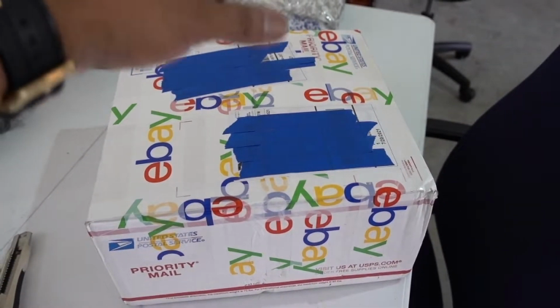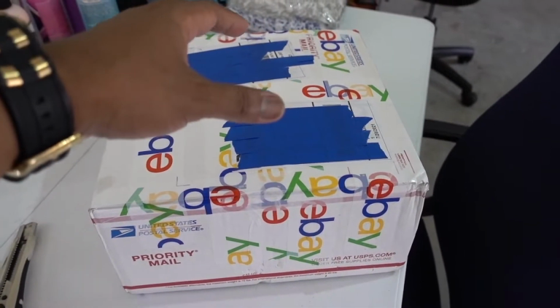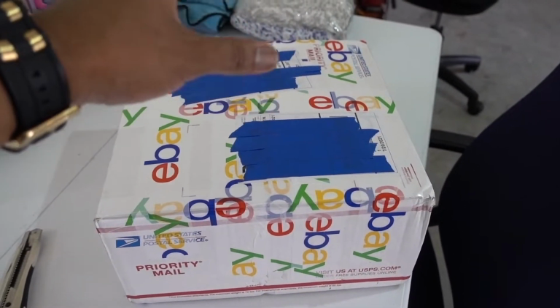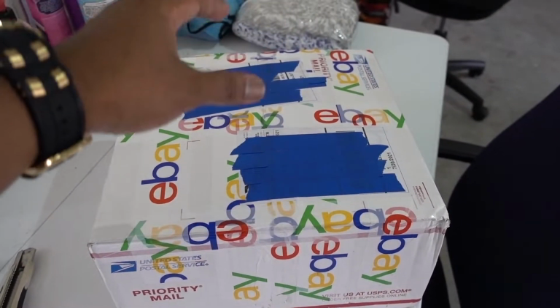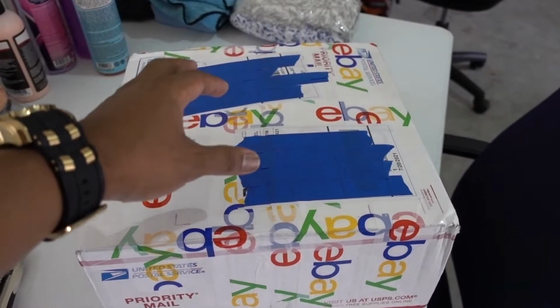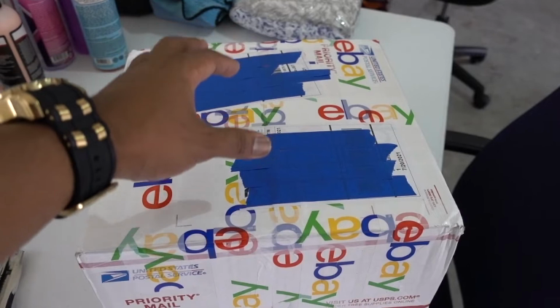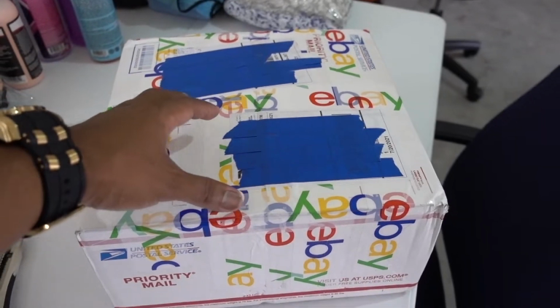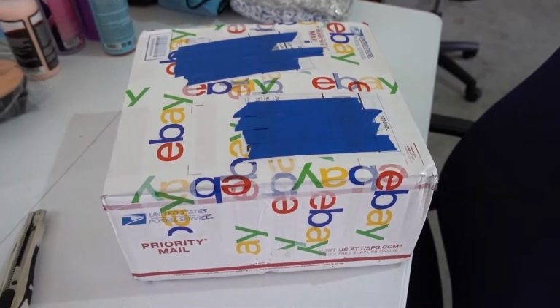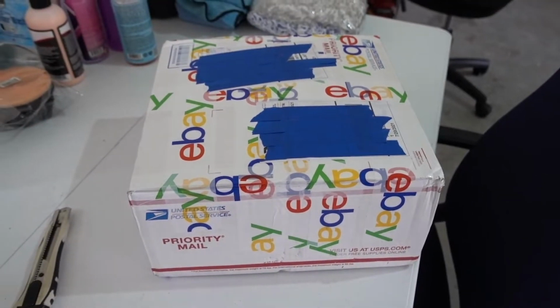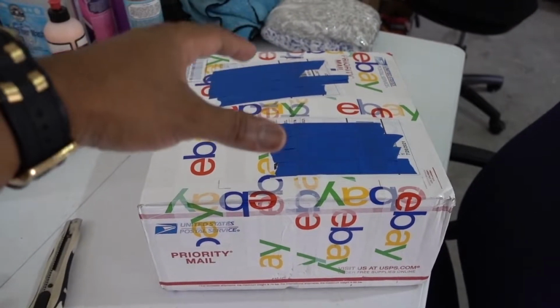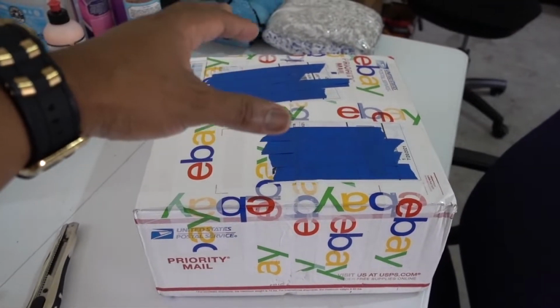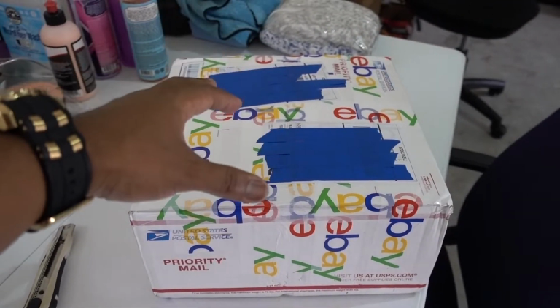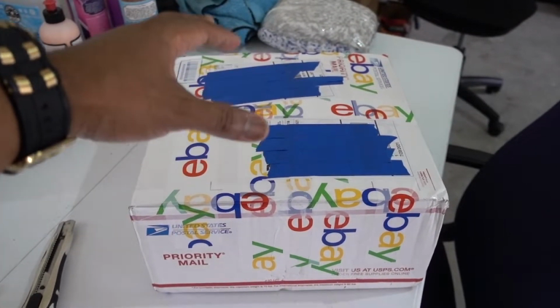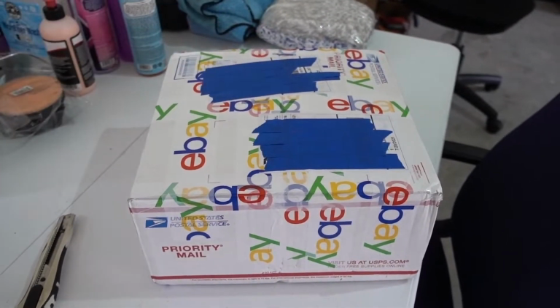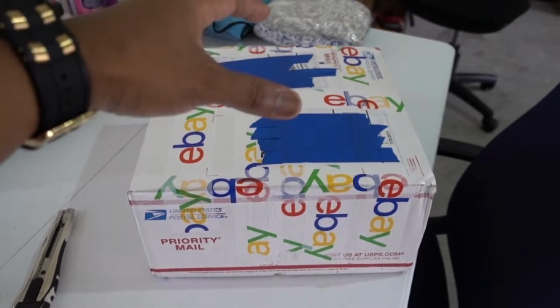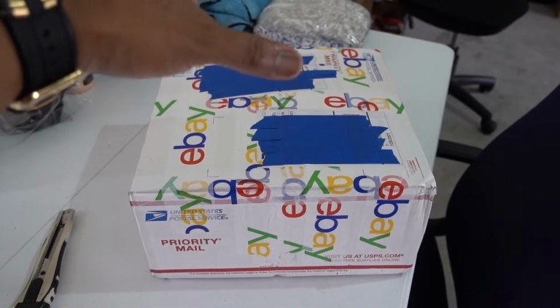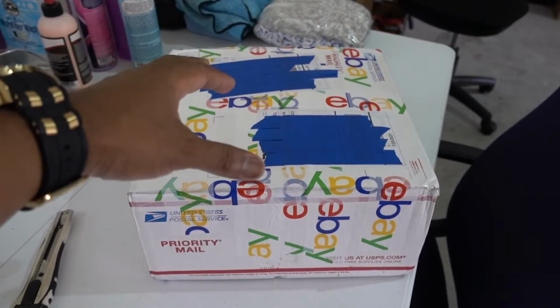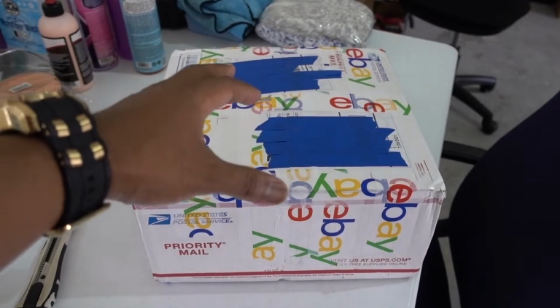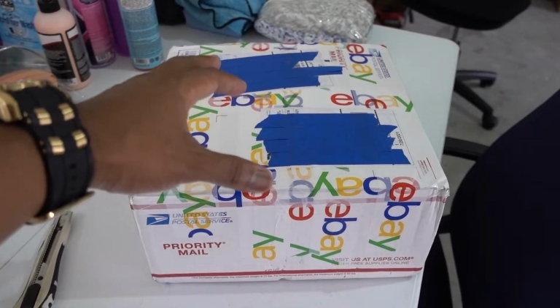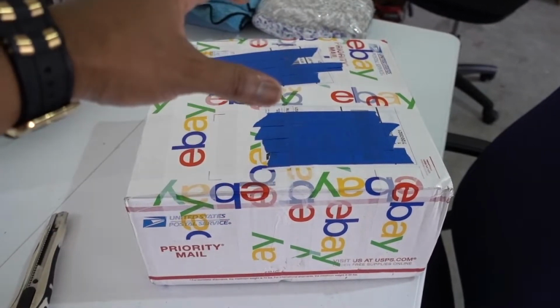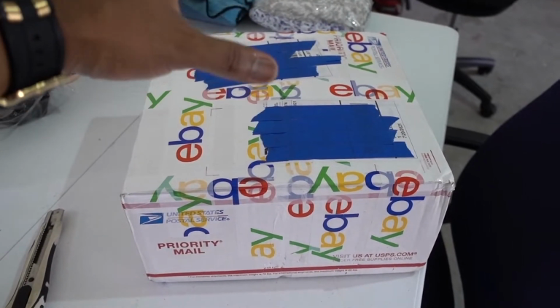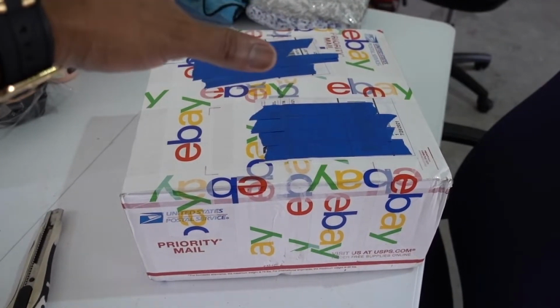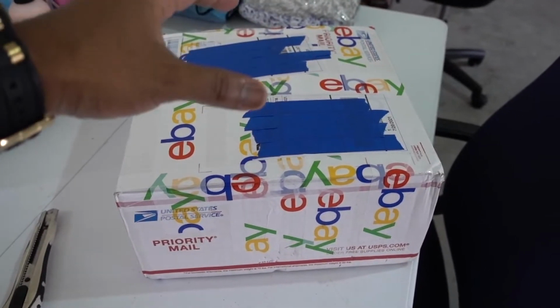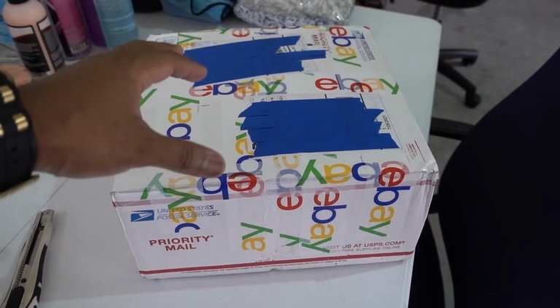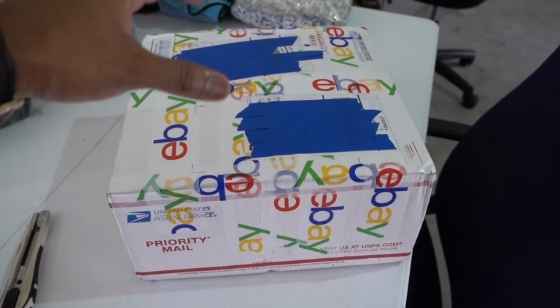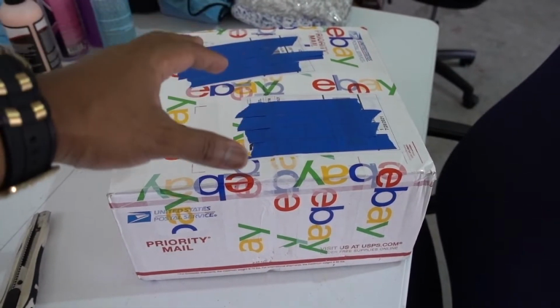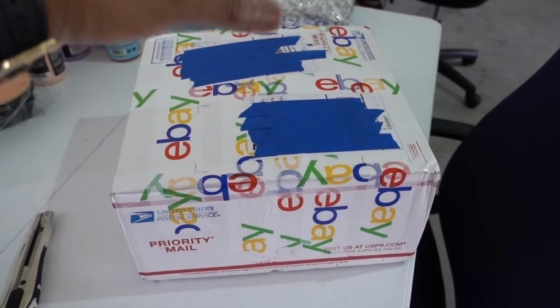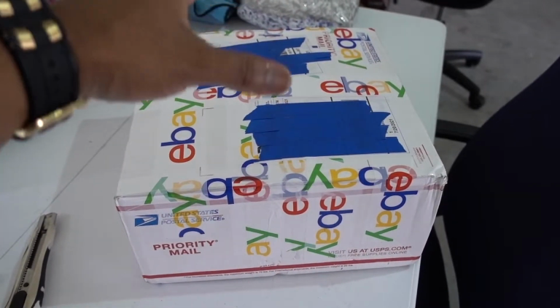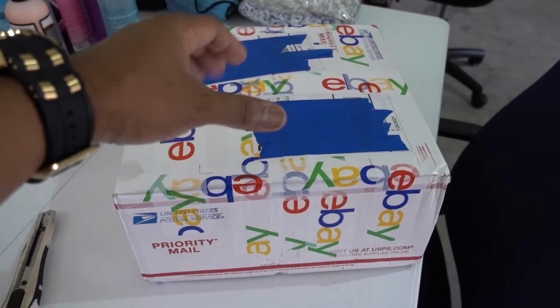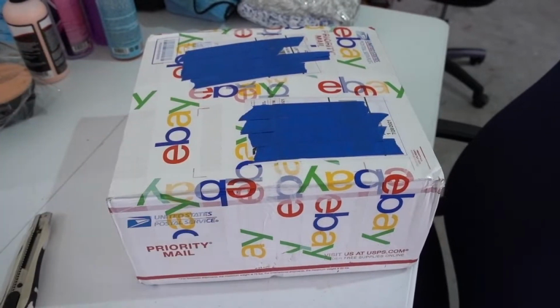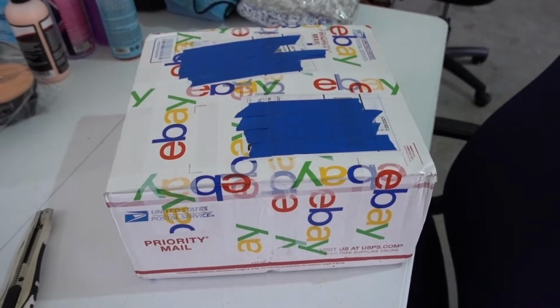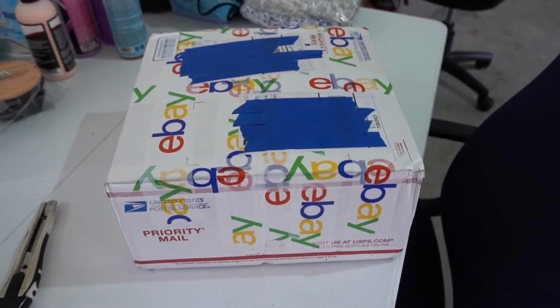If you need some LEDs you can get them from Formula J87. I'm not sure, but the box is really heavy, so I think I got all the LEDs for my RAV4 and for my 2000 Honda Accord. Let's check it out.